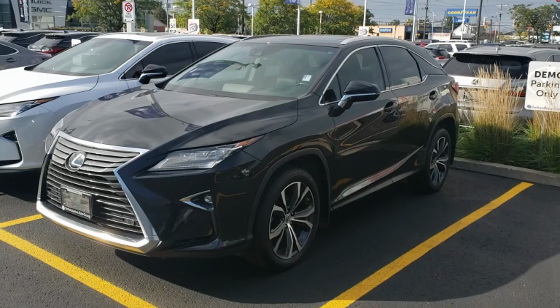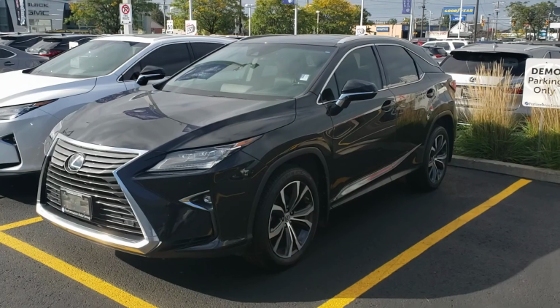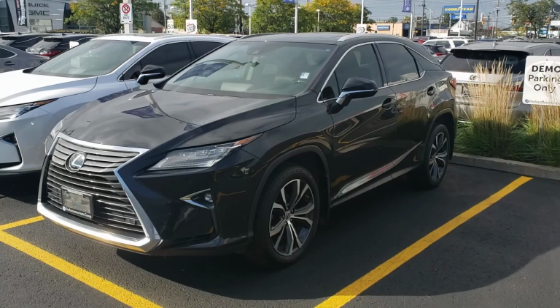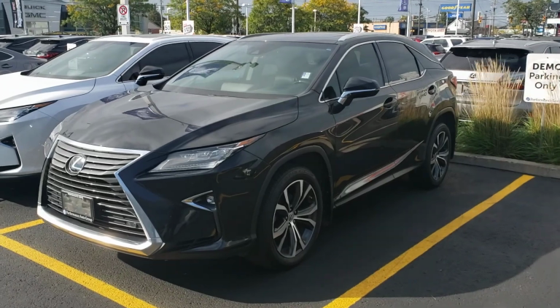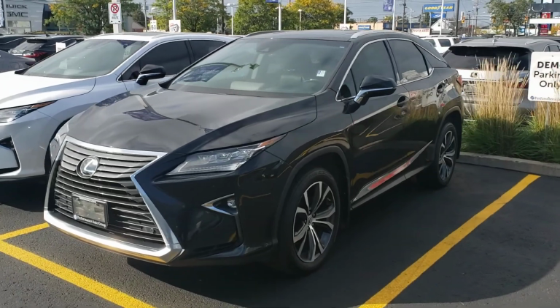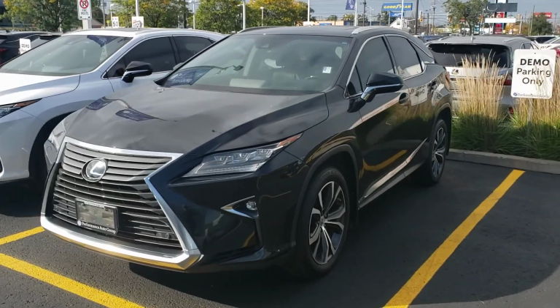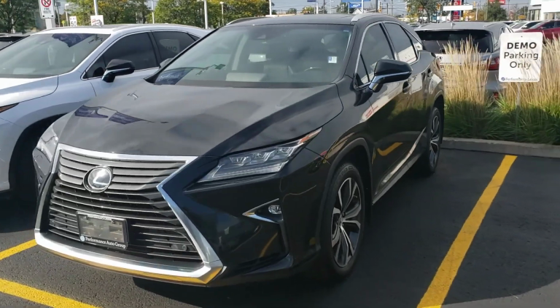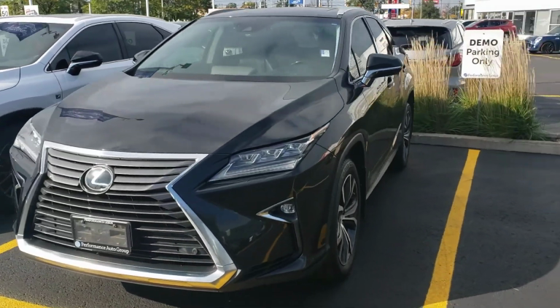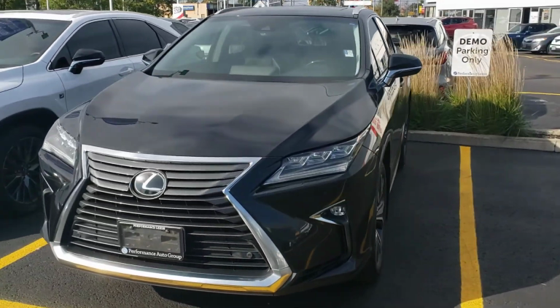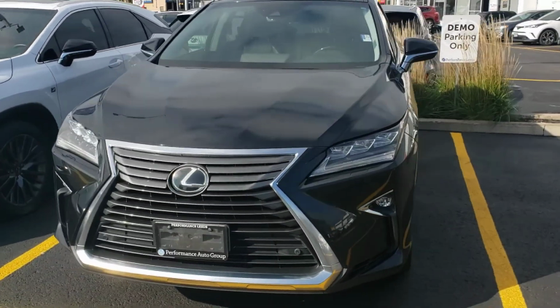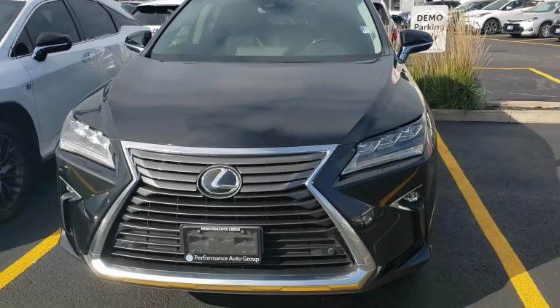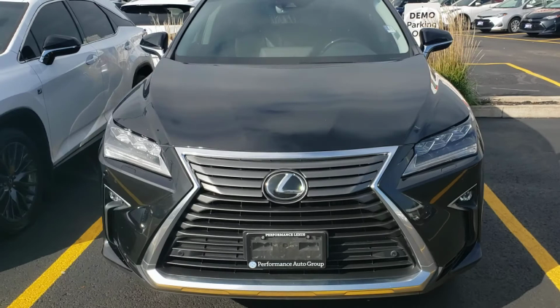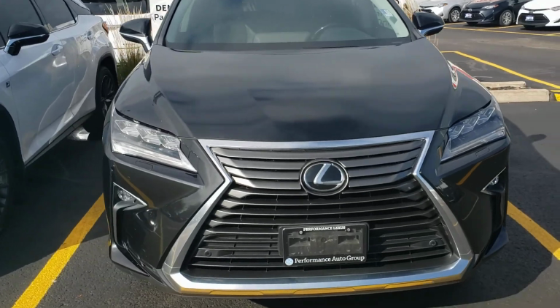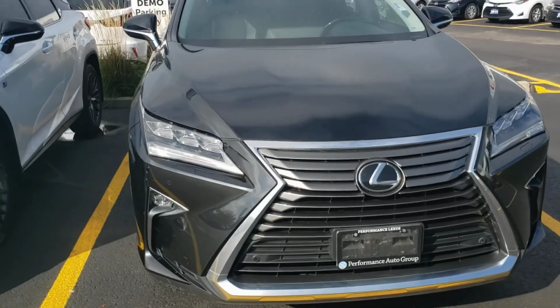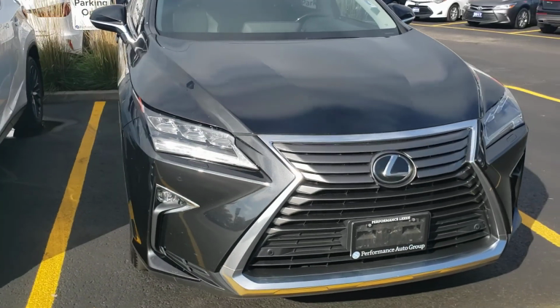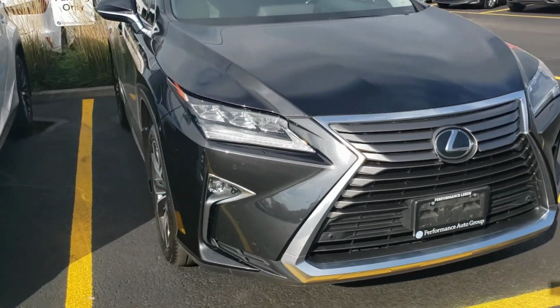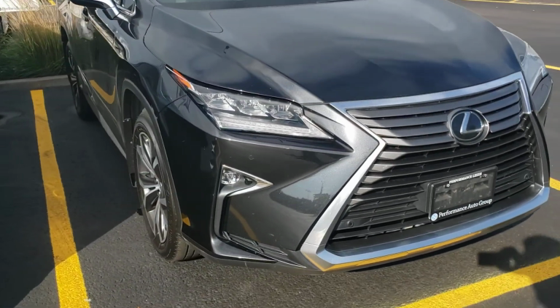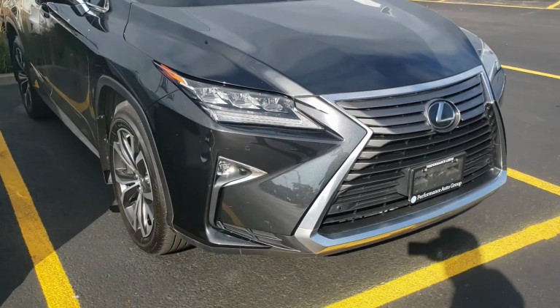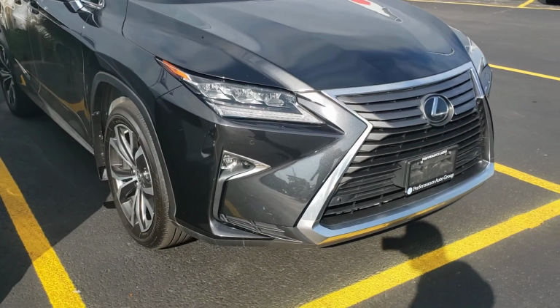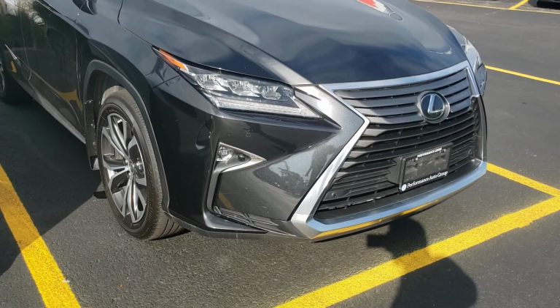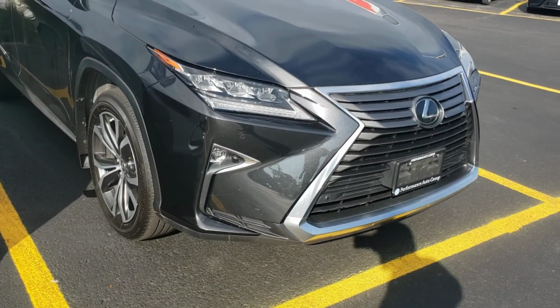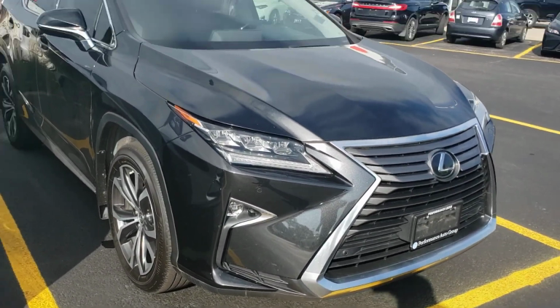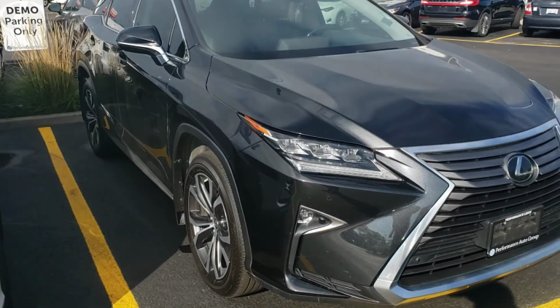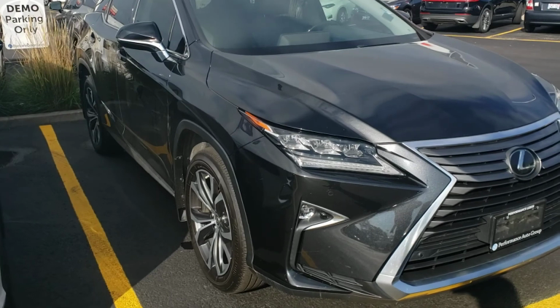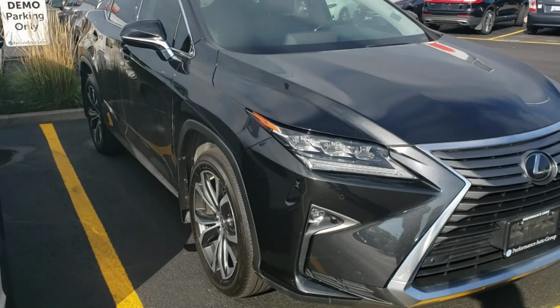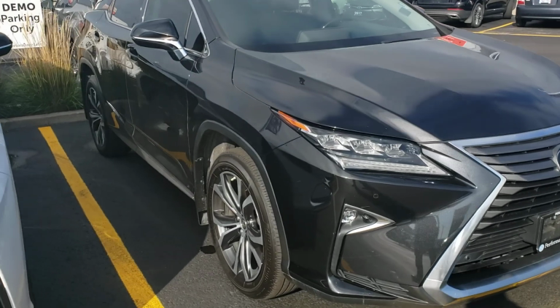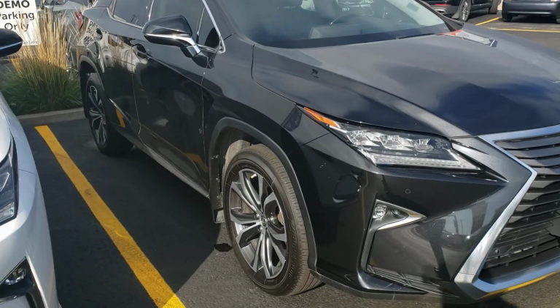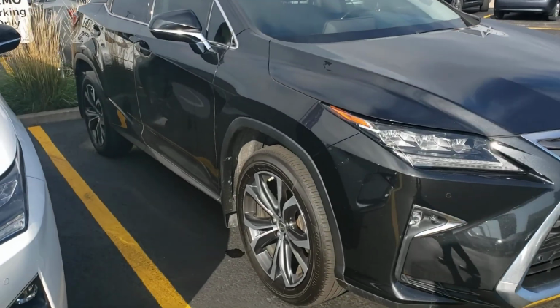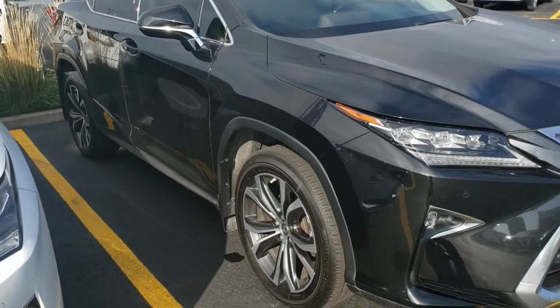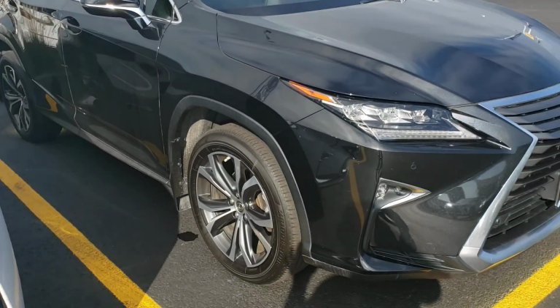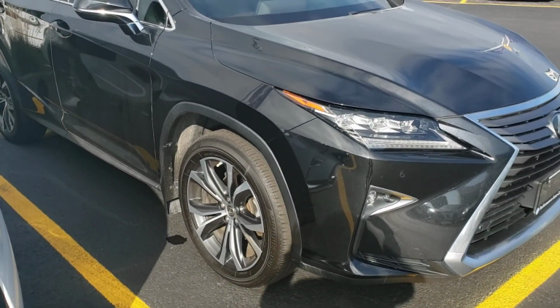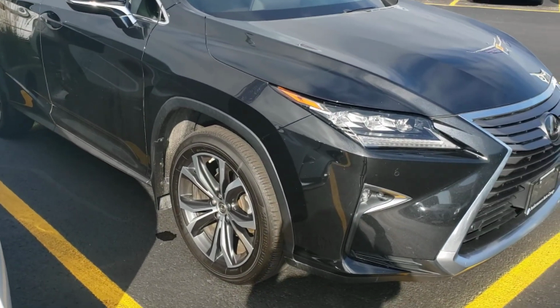Good afternoon Mina, Troy from Performance Lexus in St. Catharines. As we discussed via email, I wanted to send you this little video of this beautiful 2017 Lexus RX 350 luxury package.